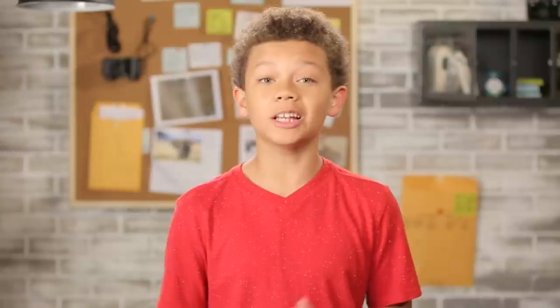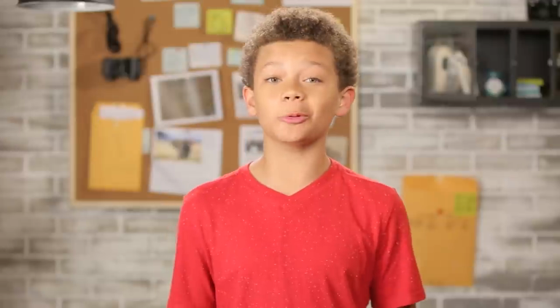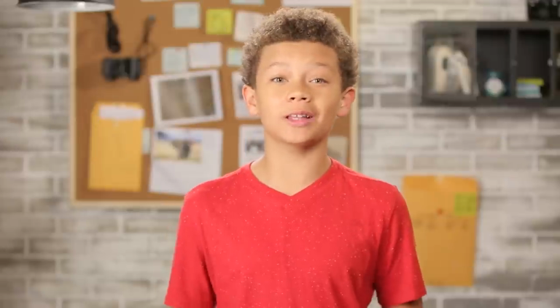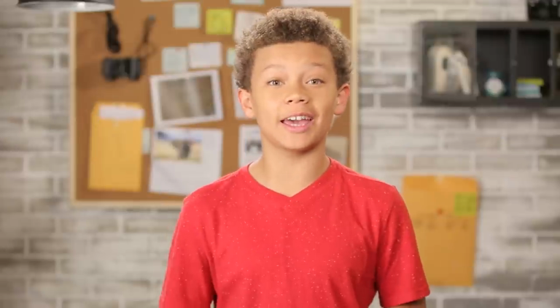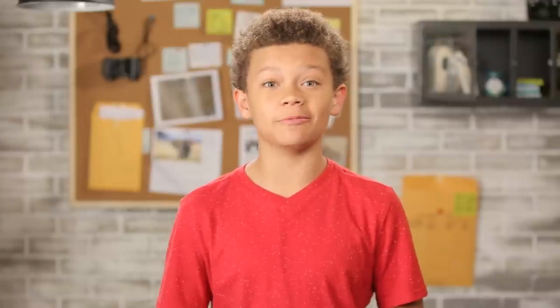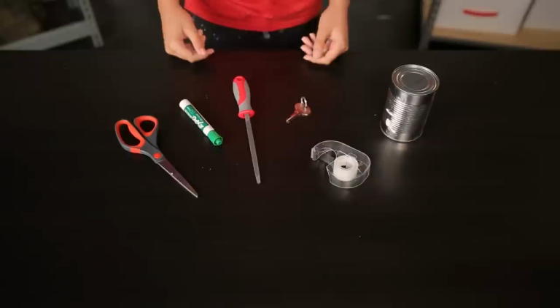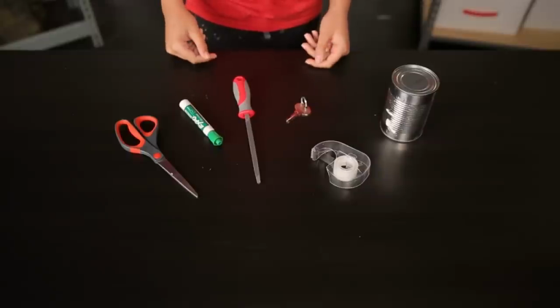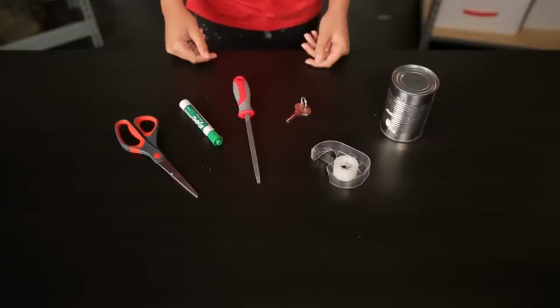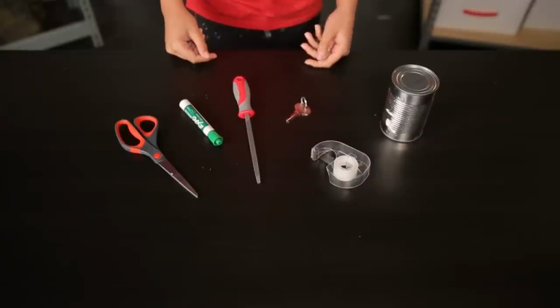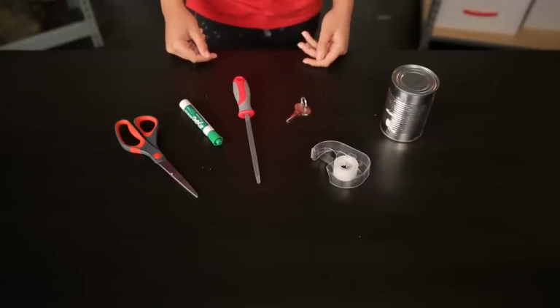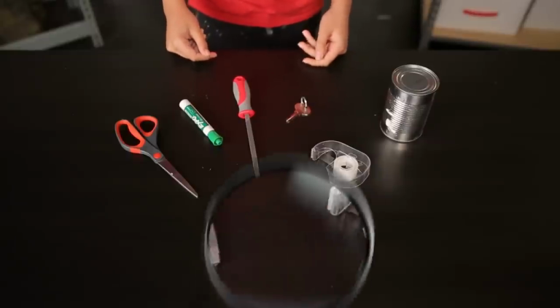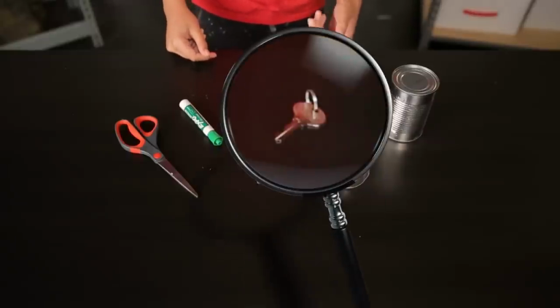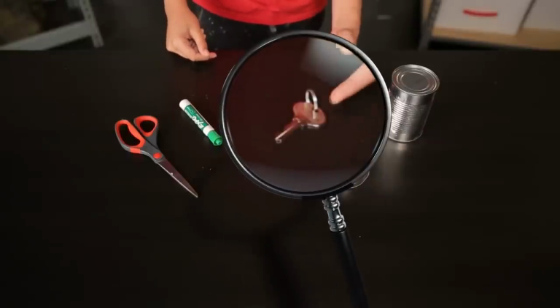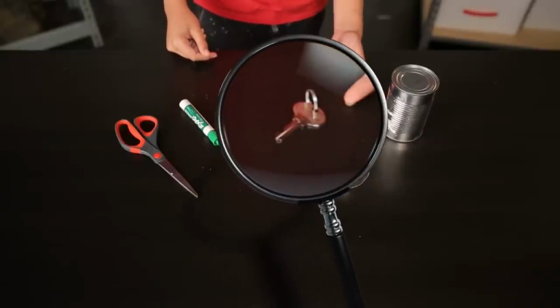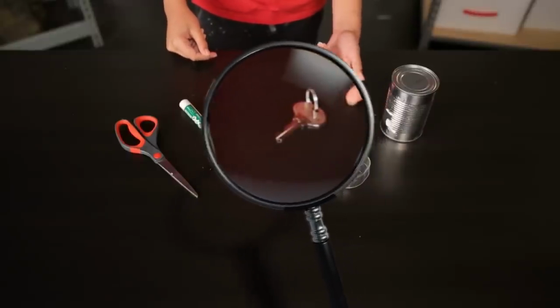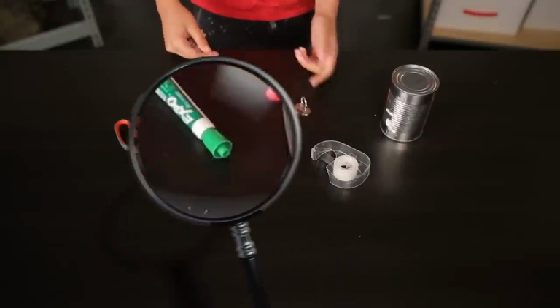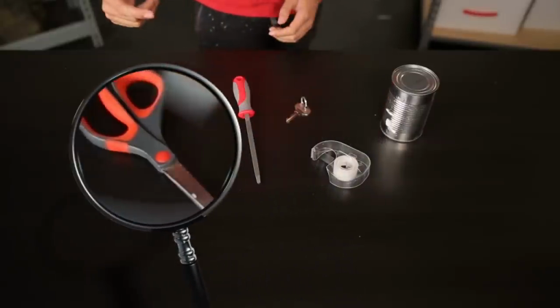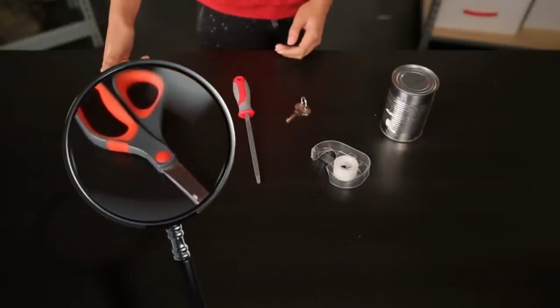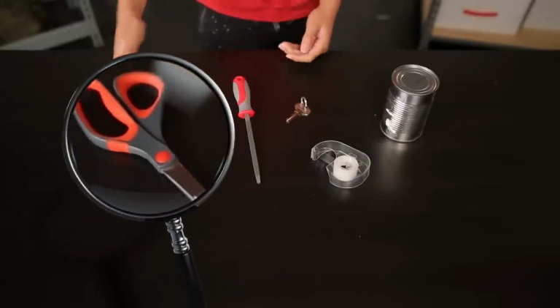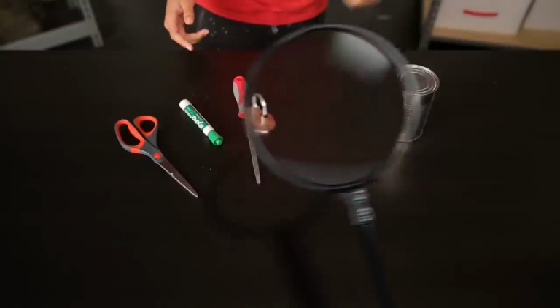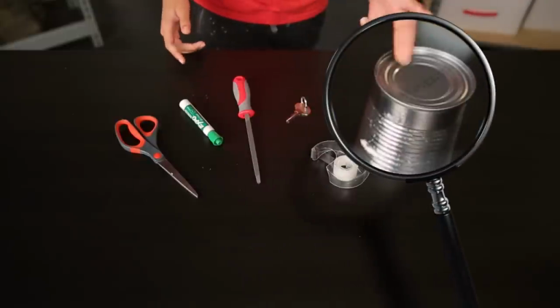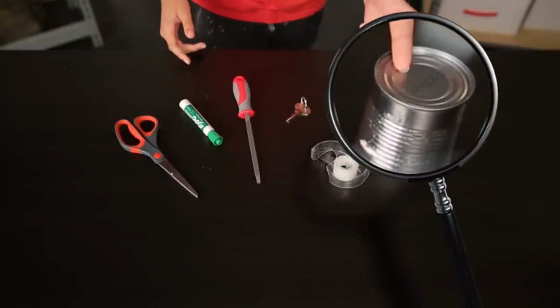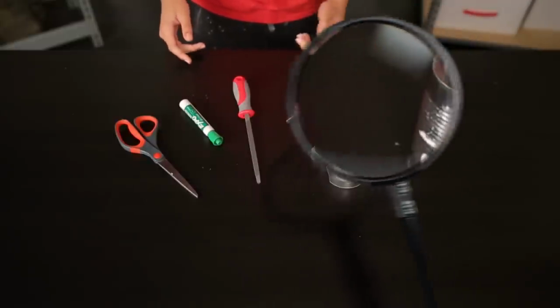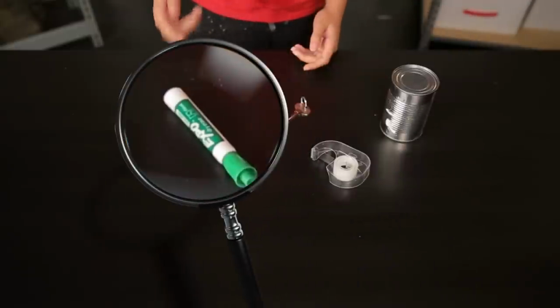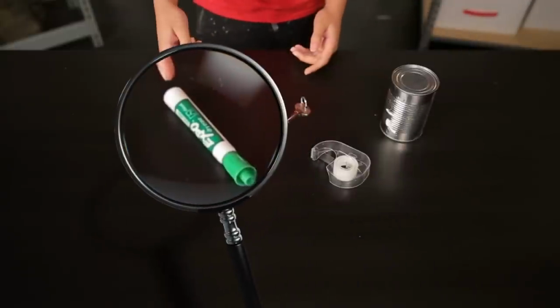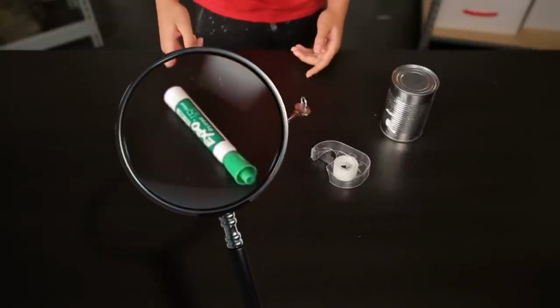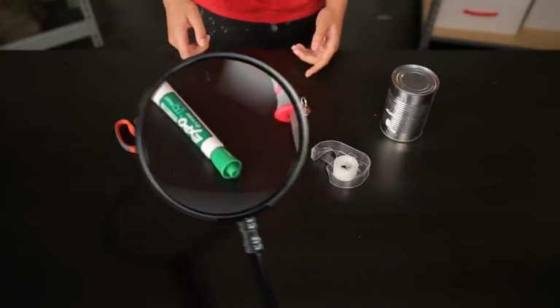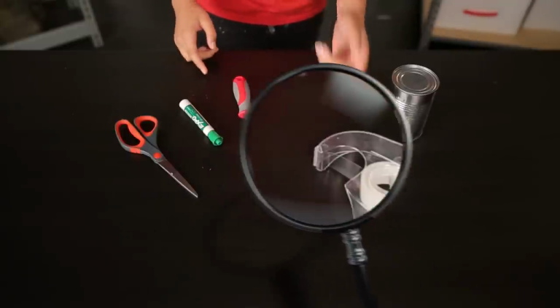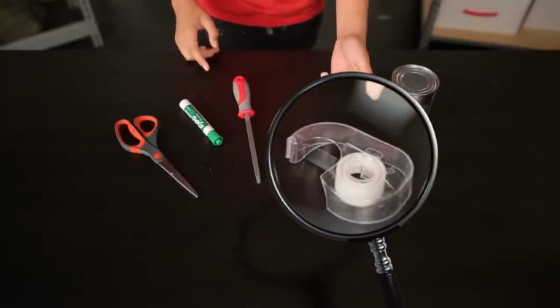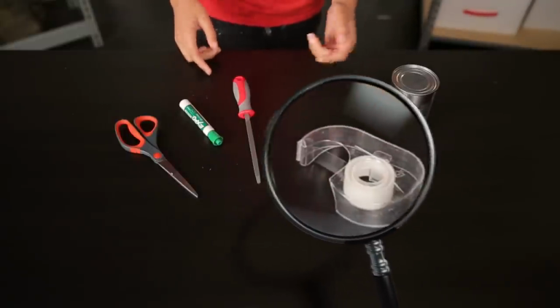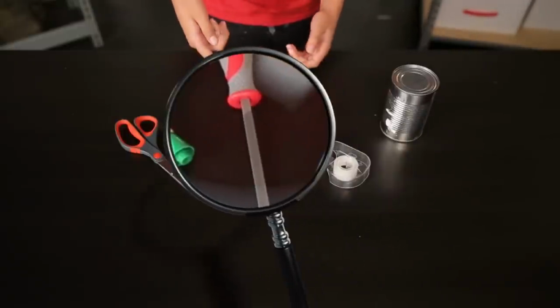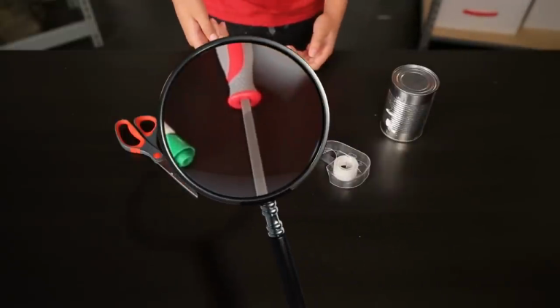Let's start with duplicating a key. You will need the following items: a key to duplicate, scissors, a tin can, dry erase marker, clear tape, and a hand file.